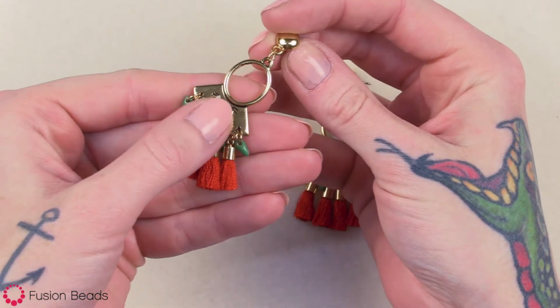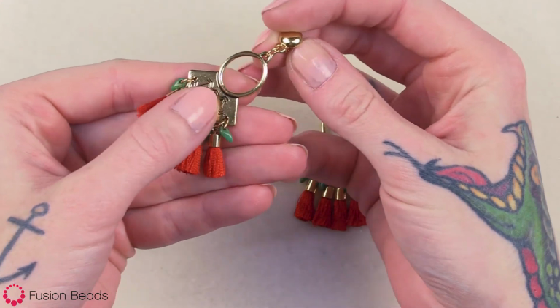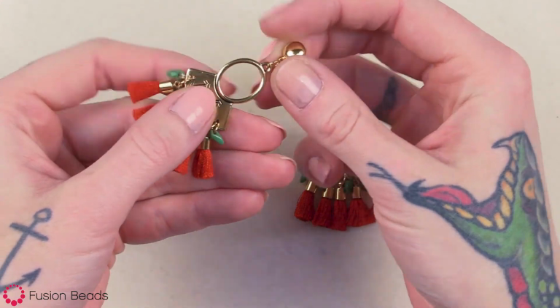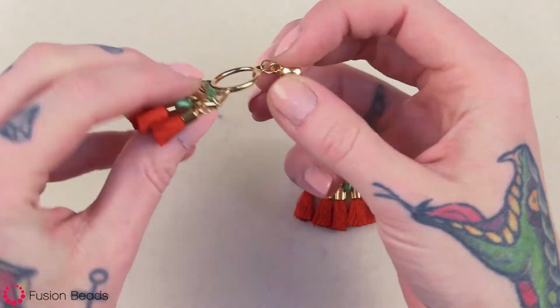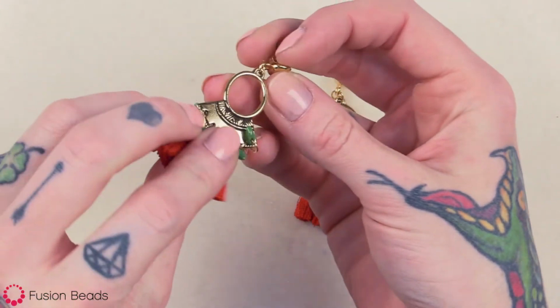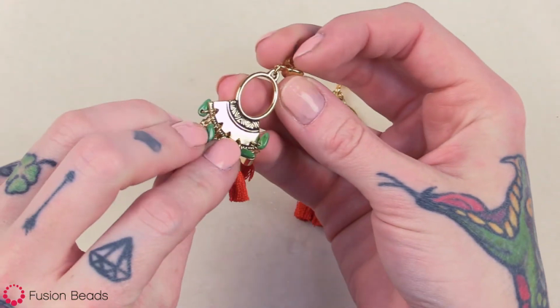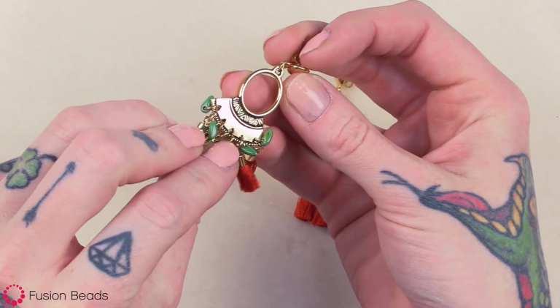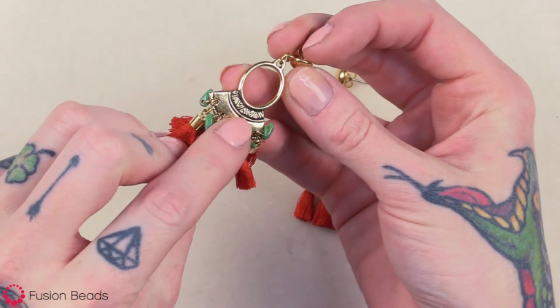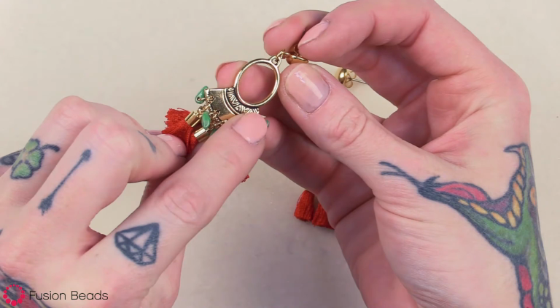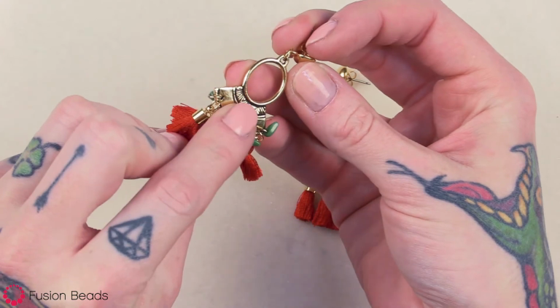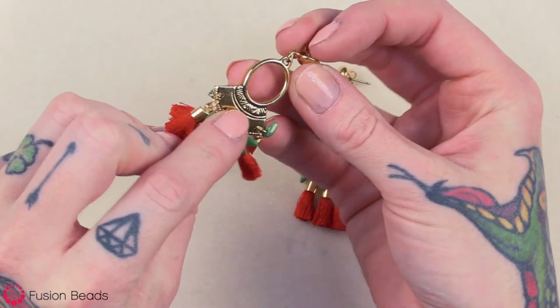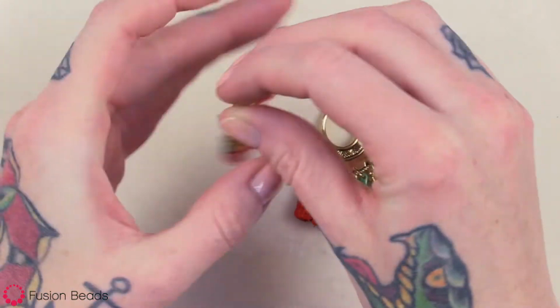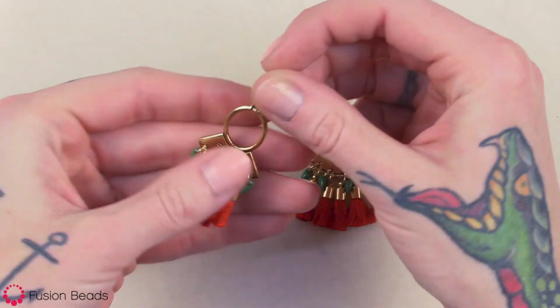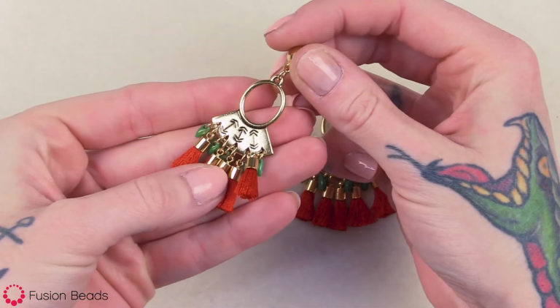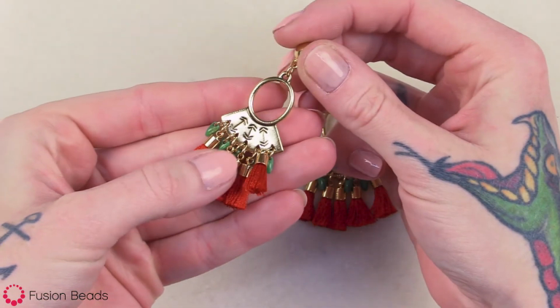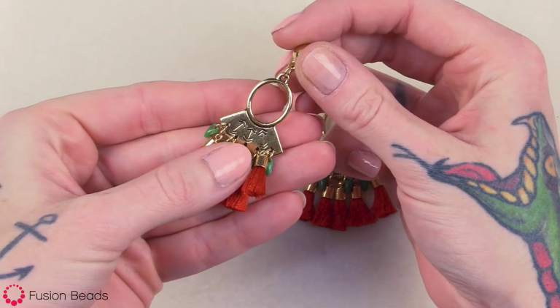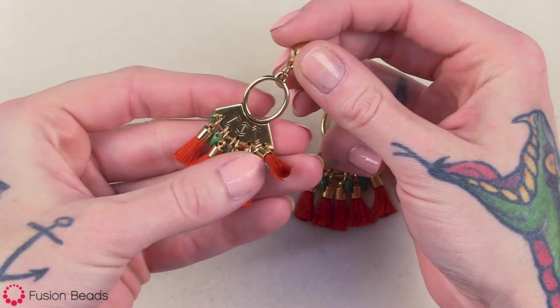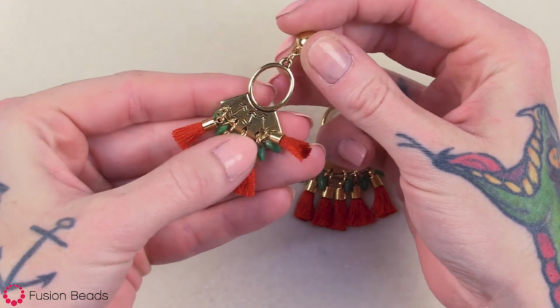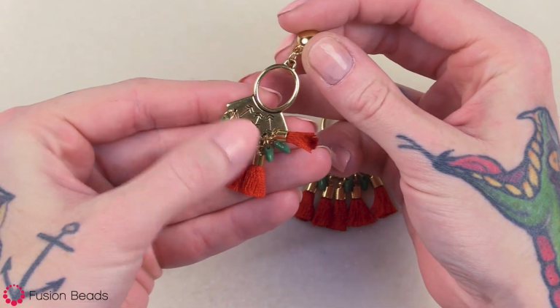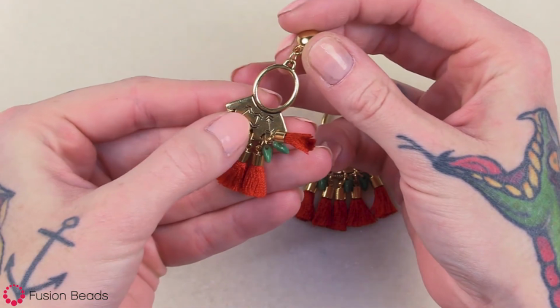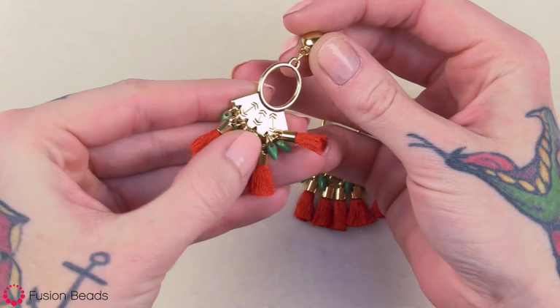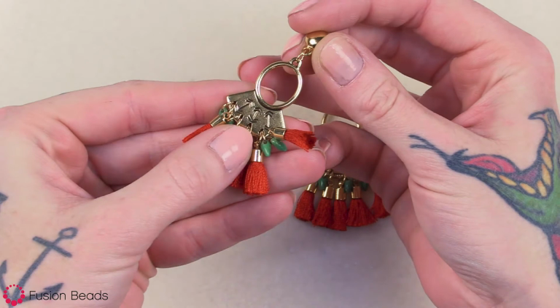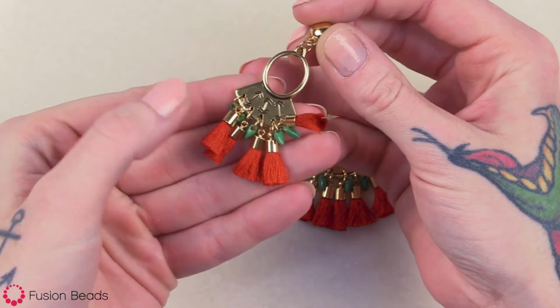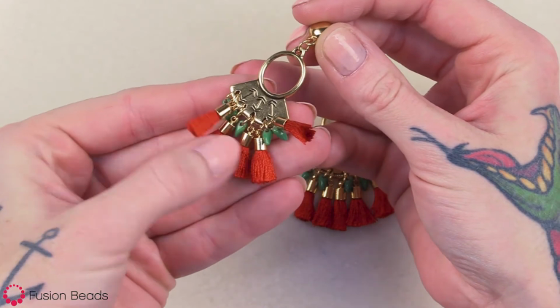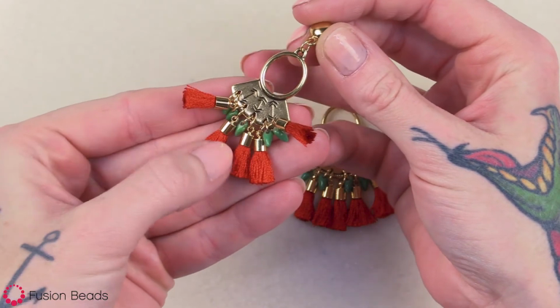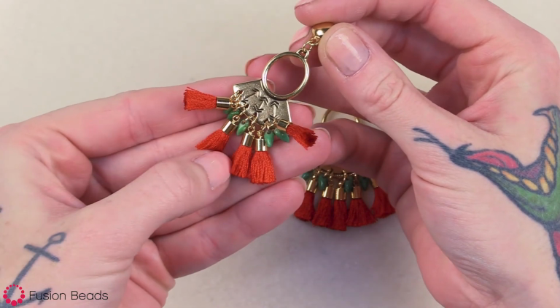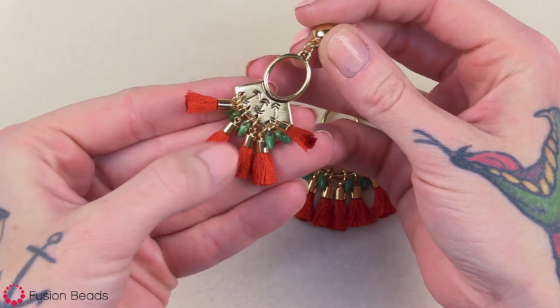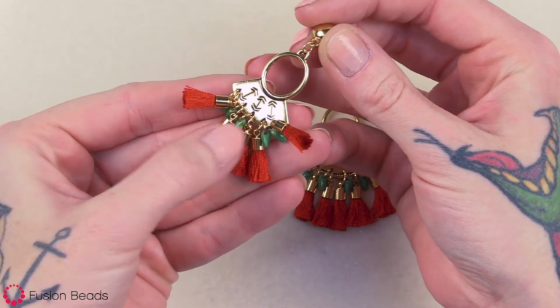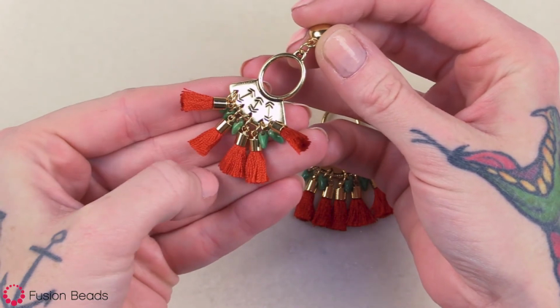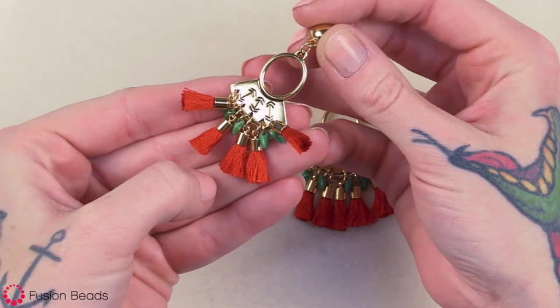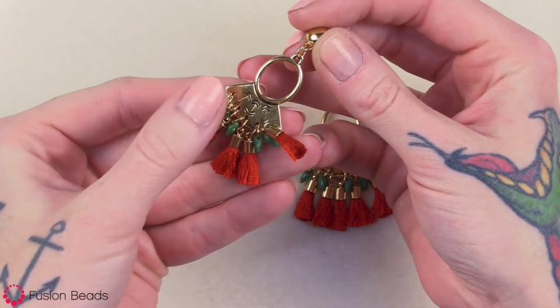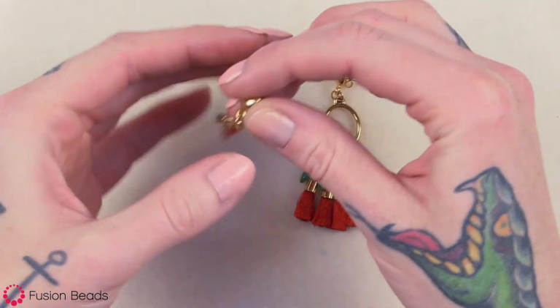You can see that on this component there are two sides with different patterns, and you can choose which one you prefer. We're gonna go ahead and use the side with the arrows and dangle these tassels and mini dagger beads for a pop of color.